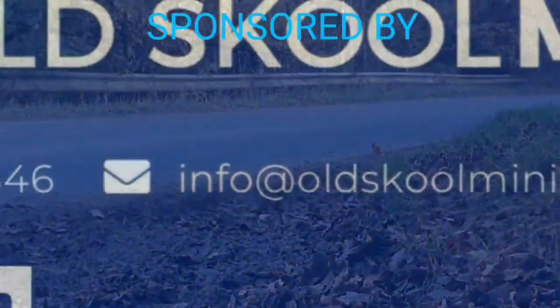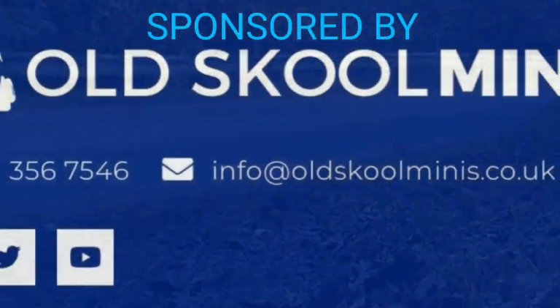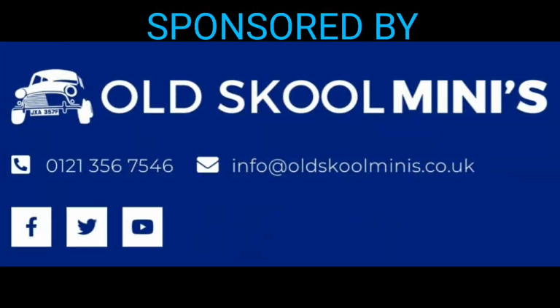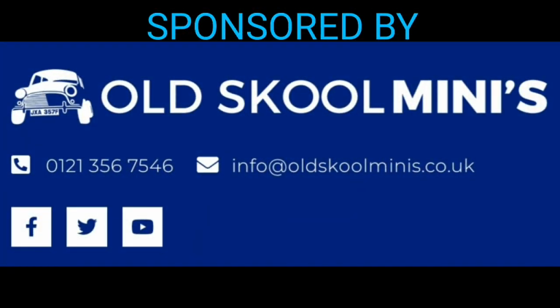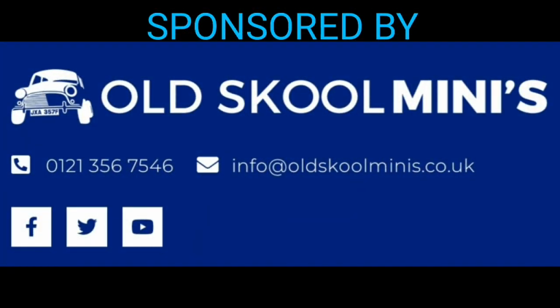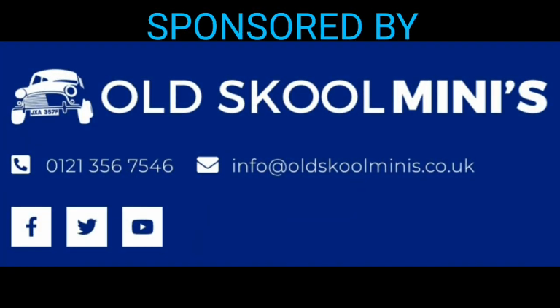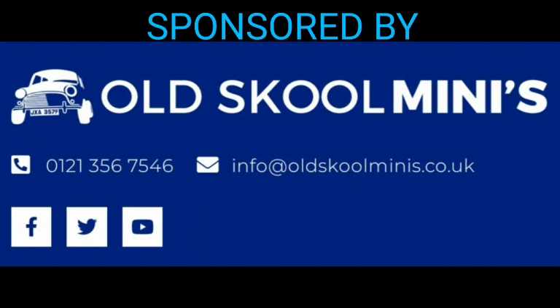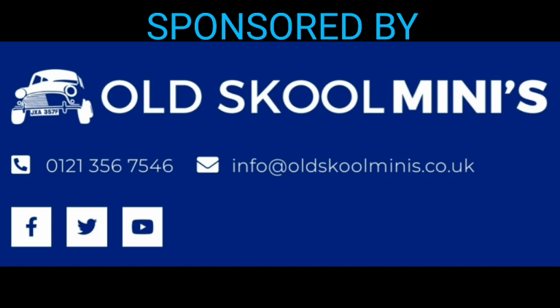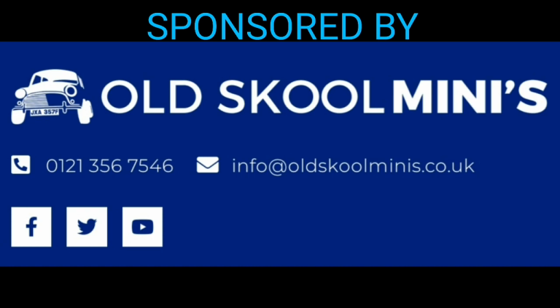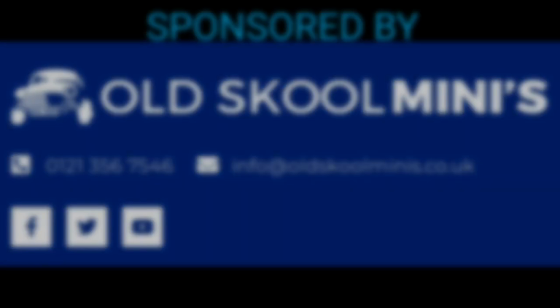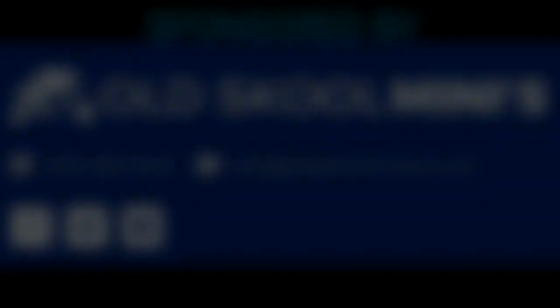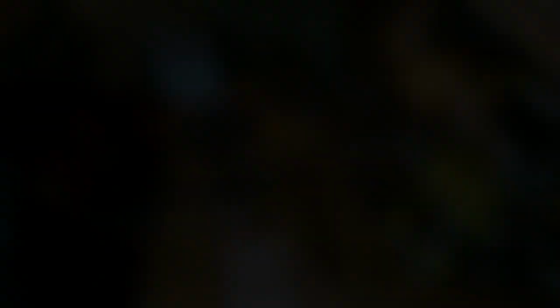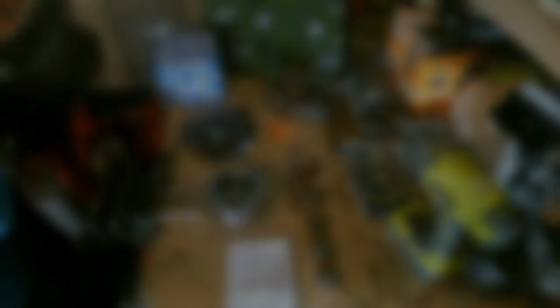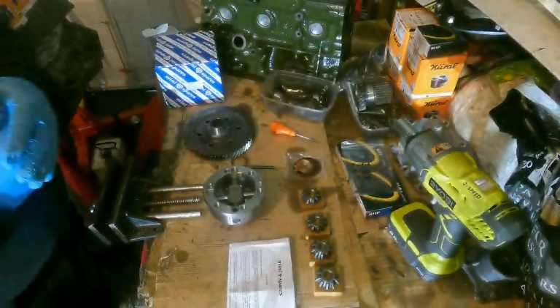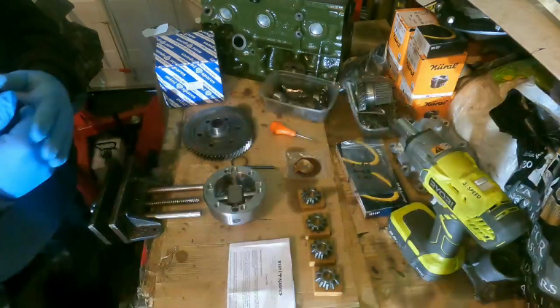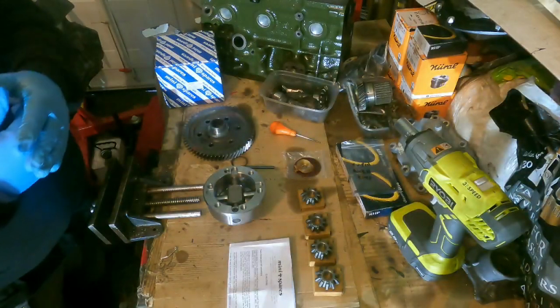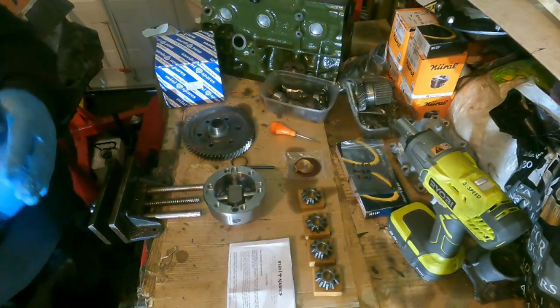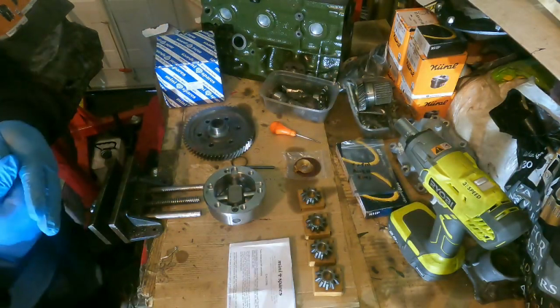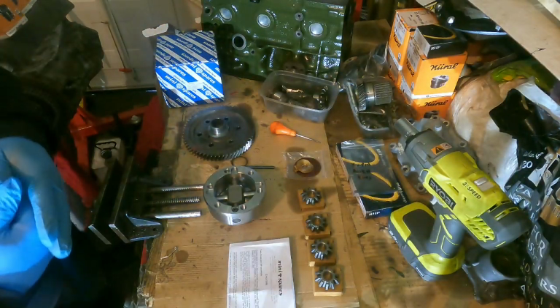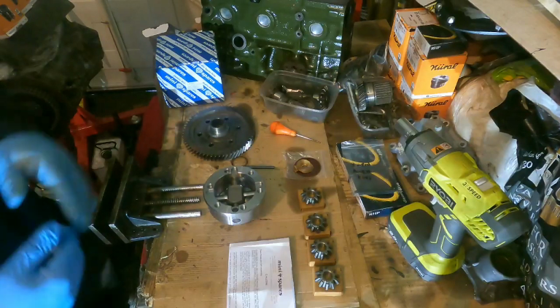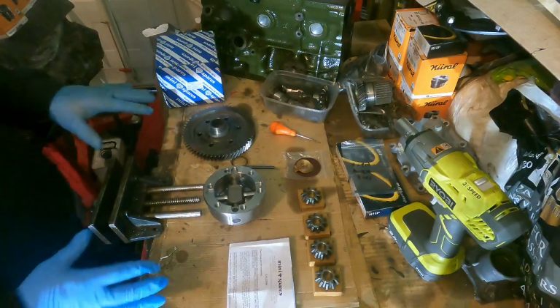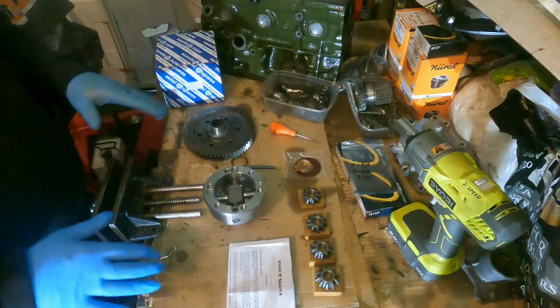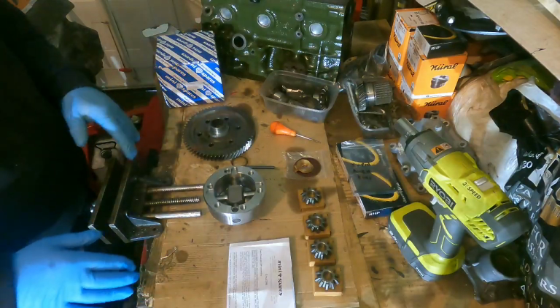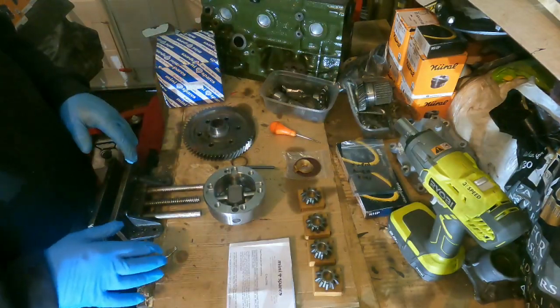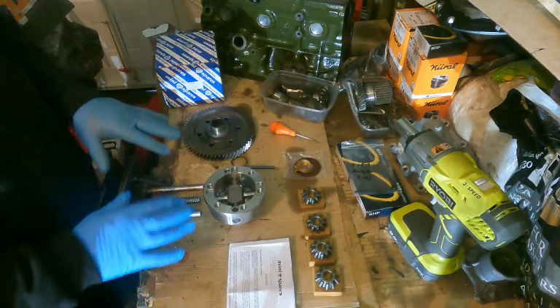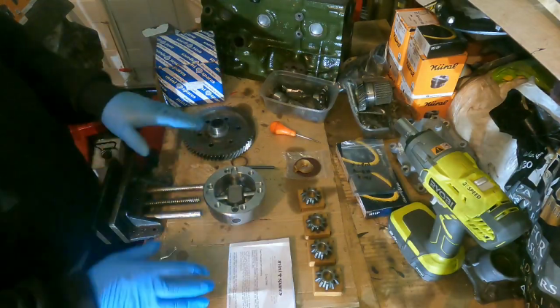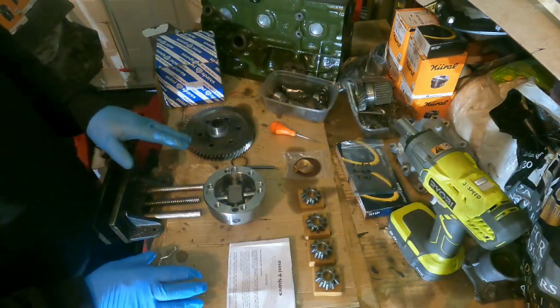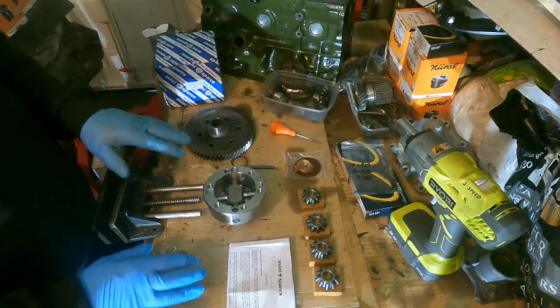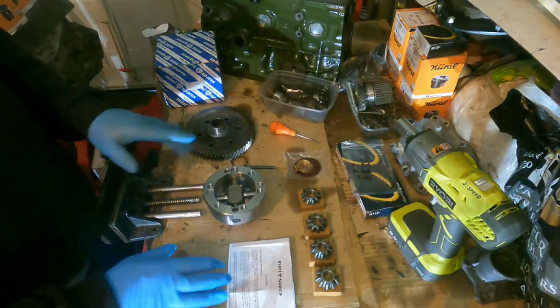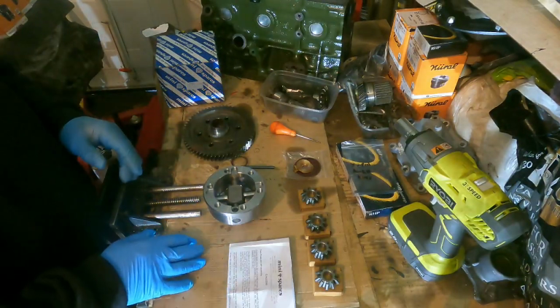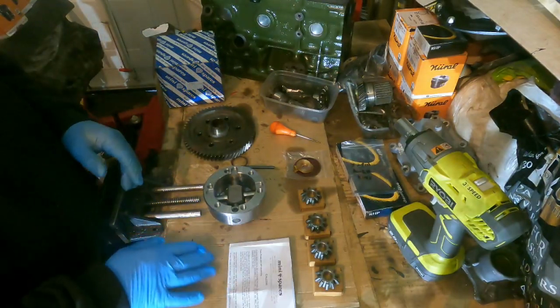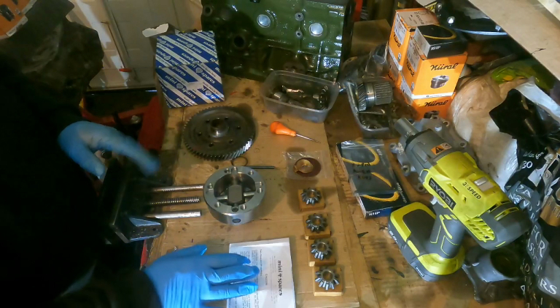Classic Mini Garage is sponsored by Old School Minis for all of your classic mini parts and accessories. Hi everybody, welcome back to the channel. Today I'm going to basically show you how to build up a cross pin diff for a mini differential.